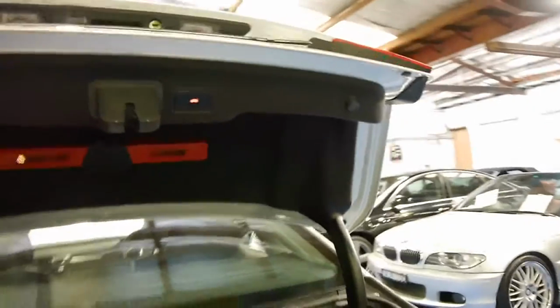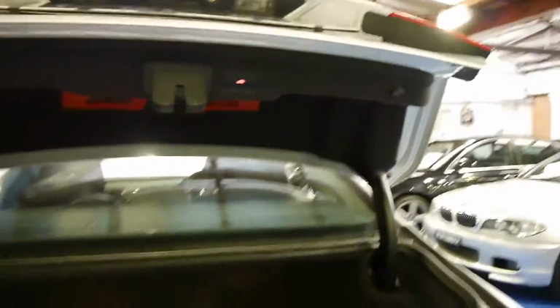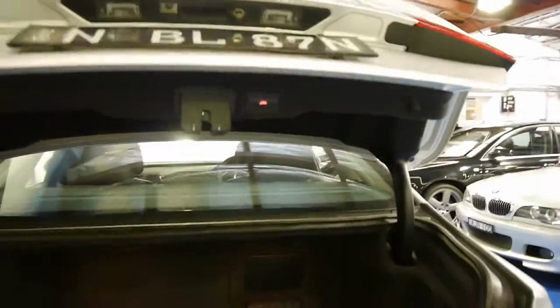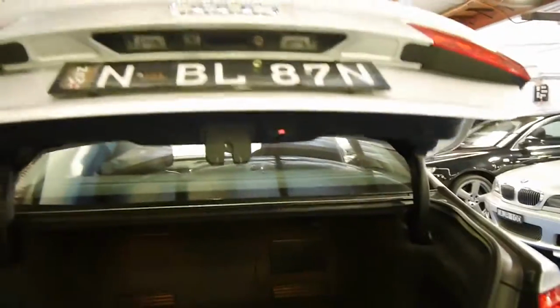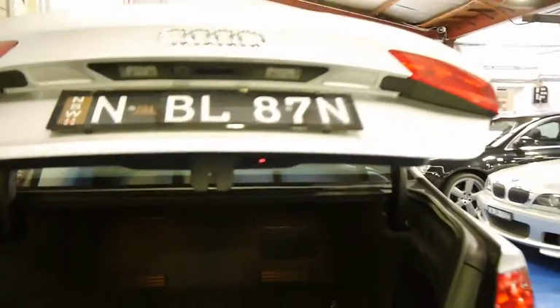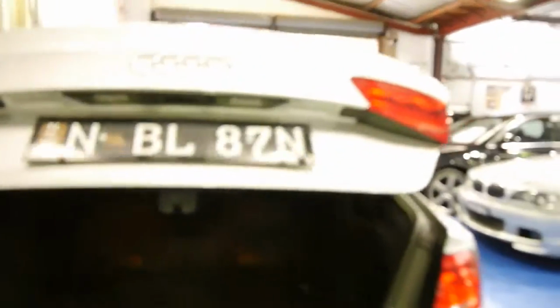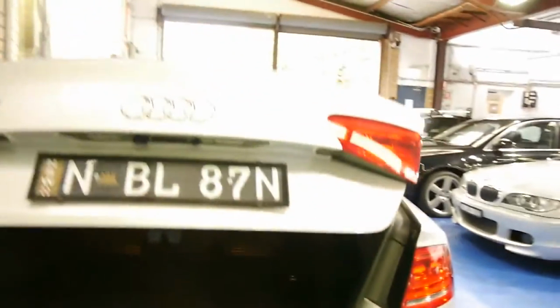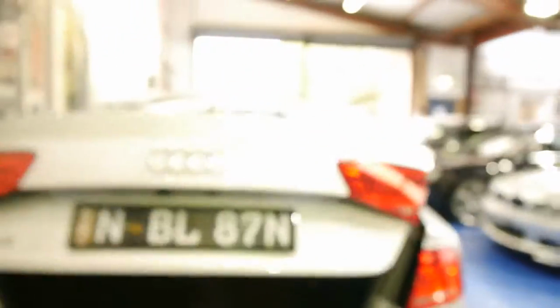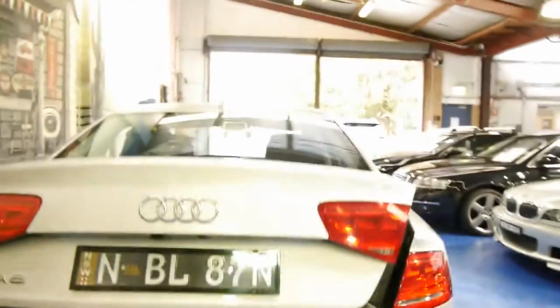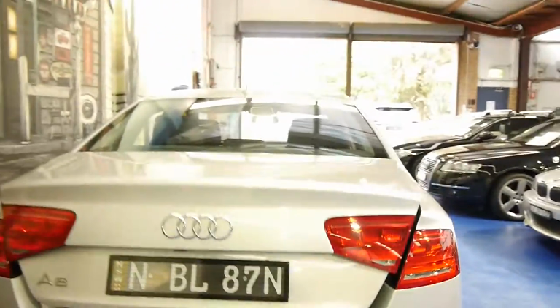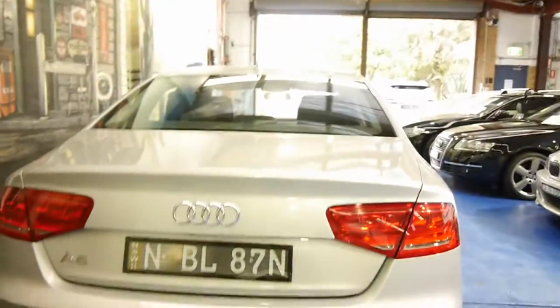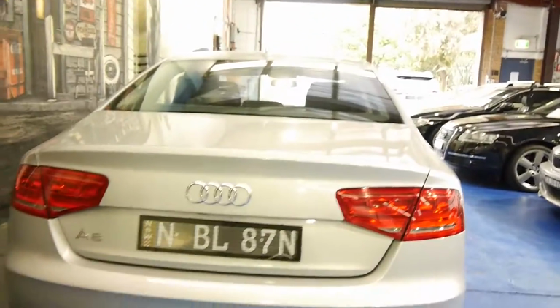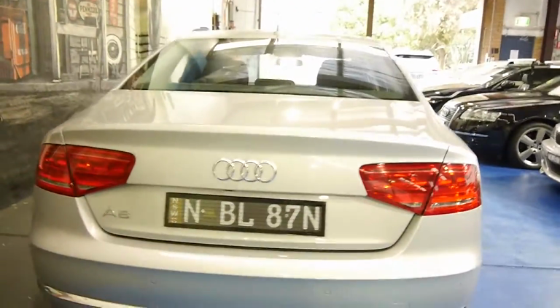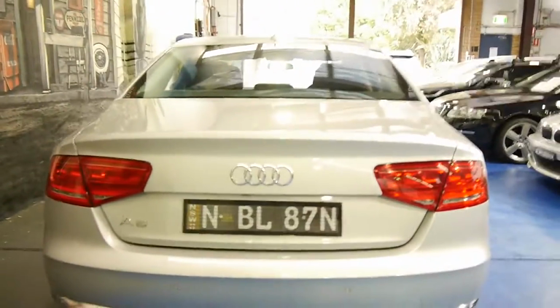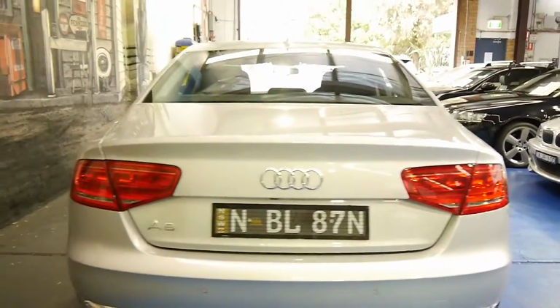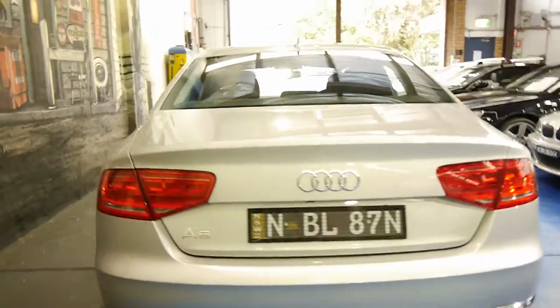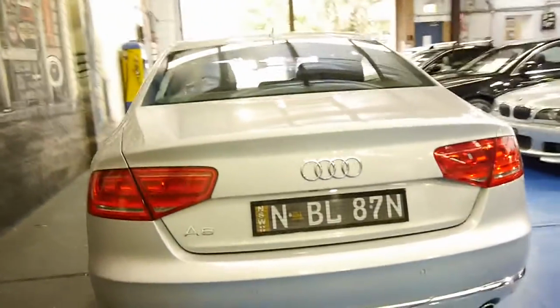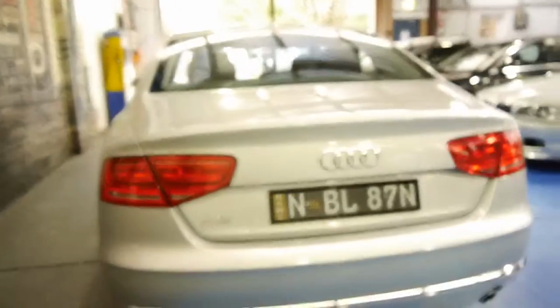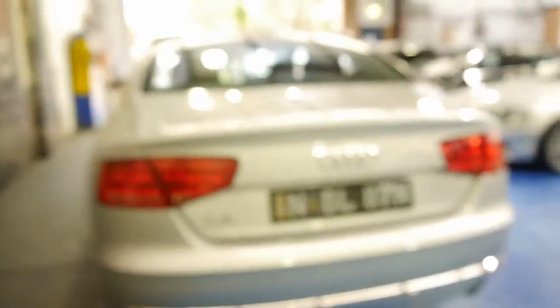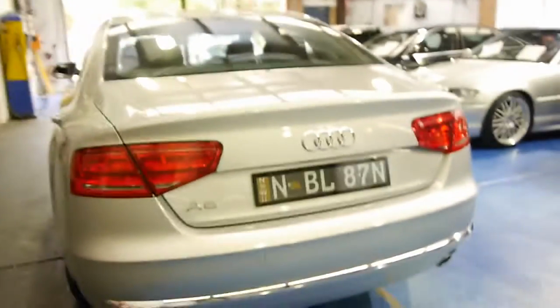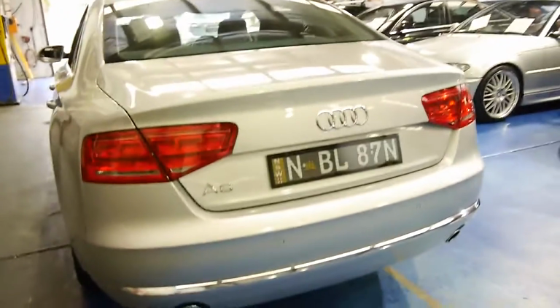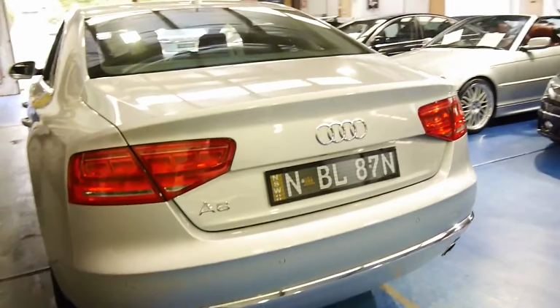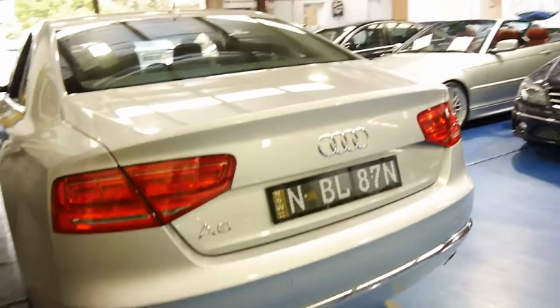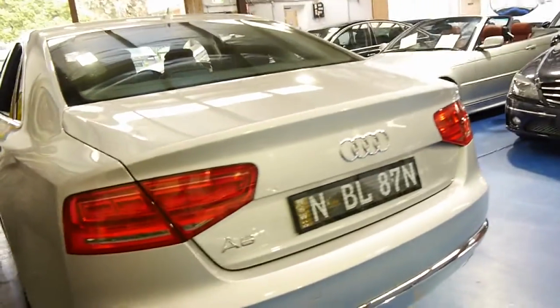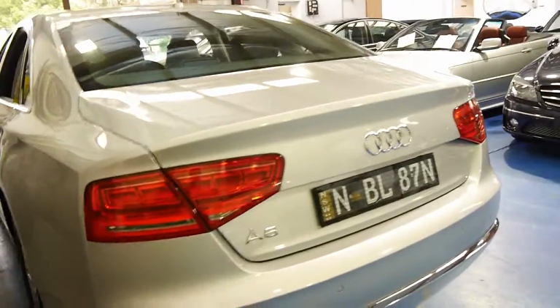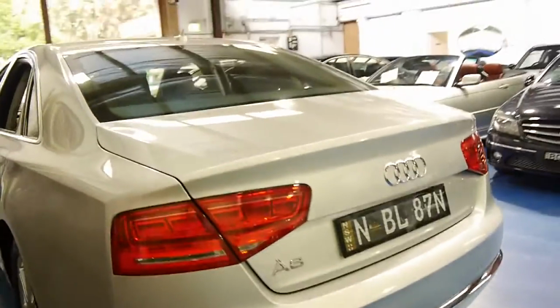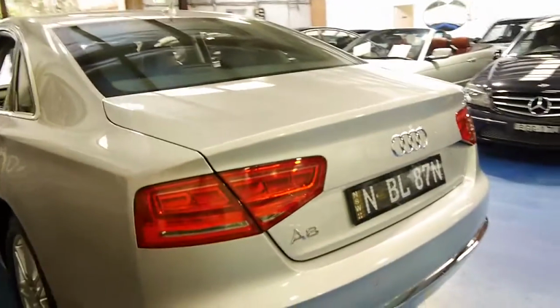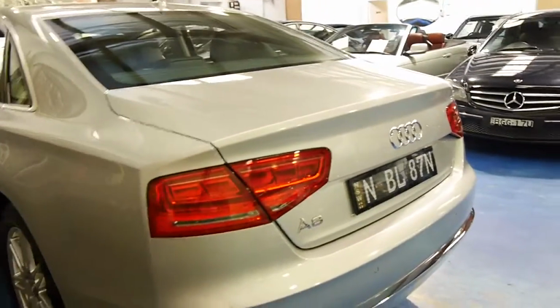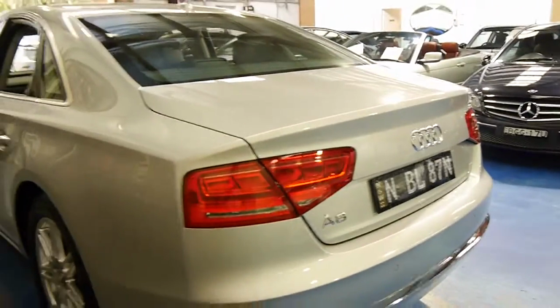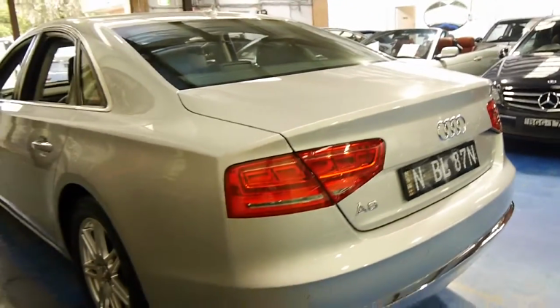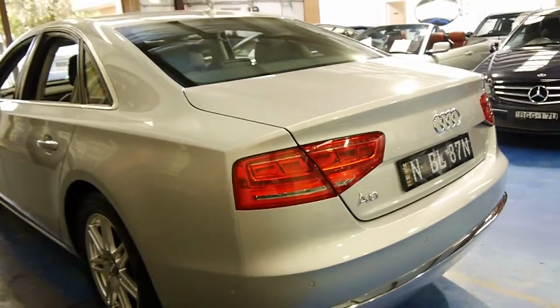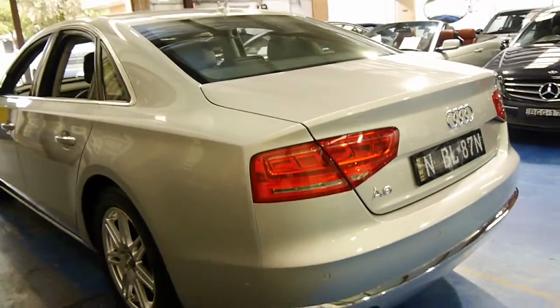It looks like it's got an Audi service history from new. A brand new car like this would be in excess of $190,000.